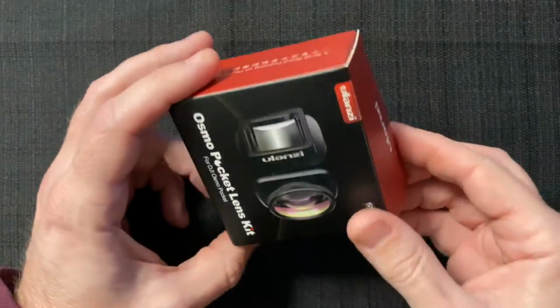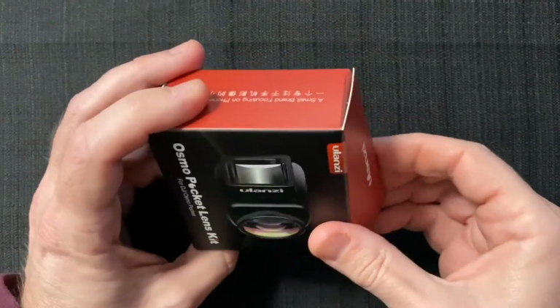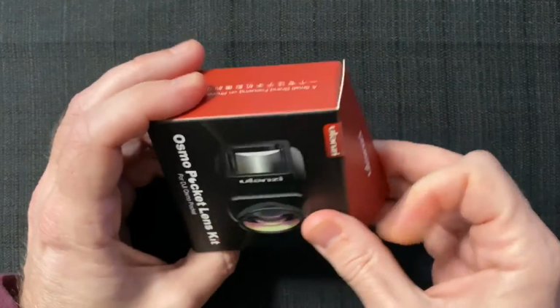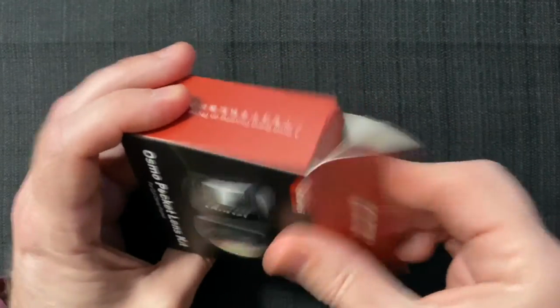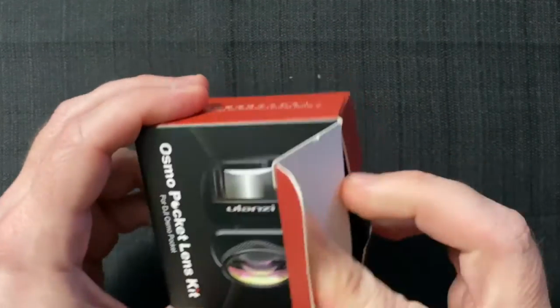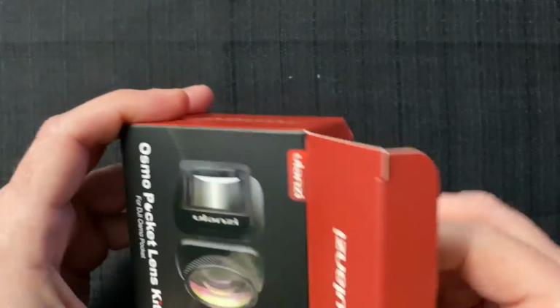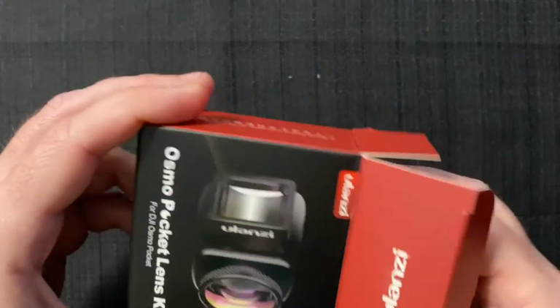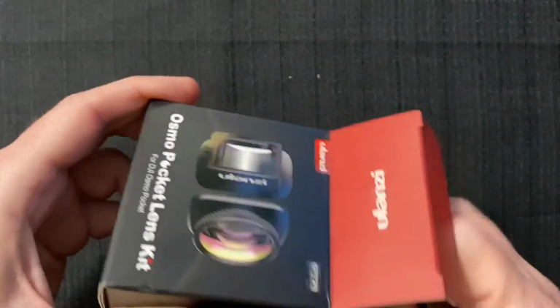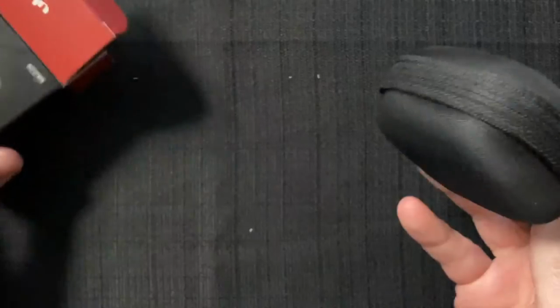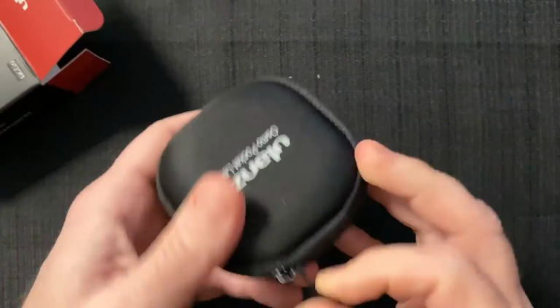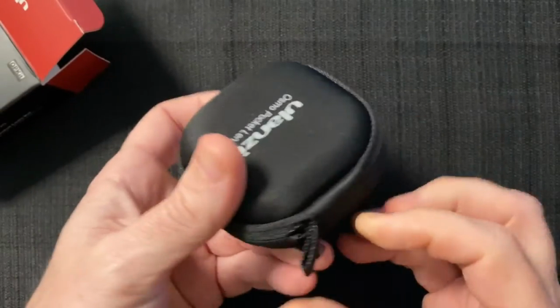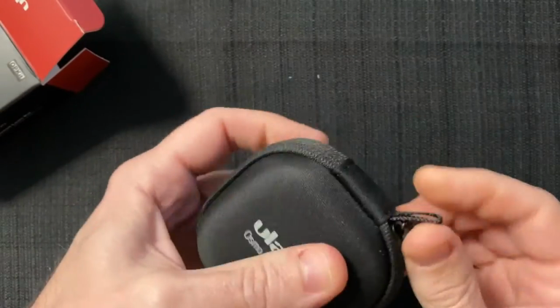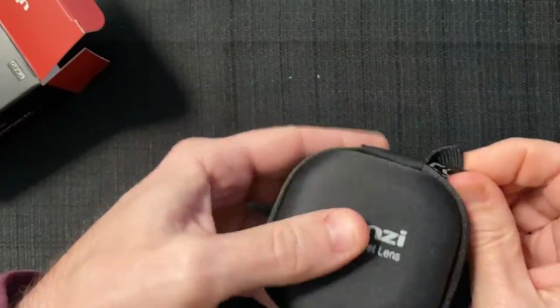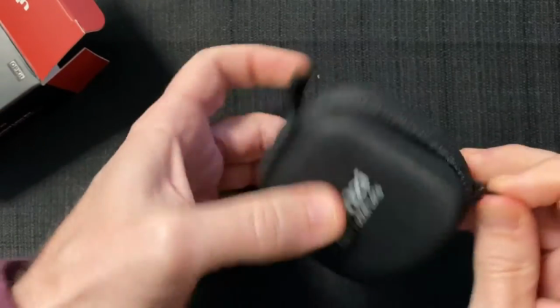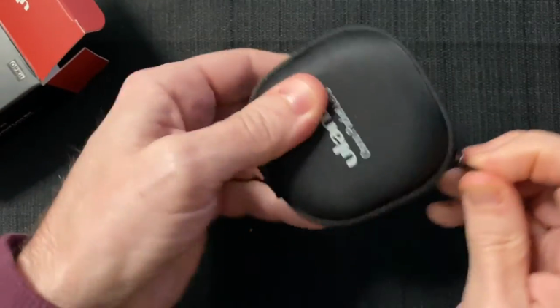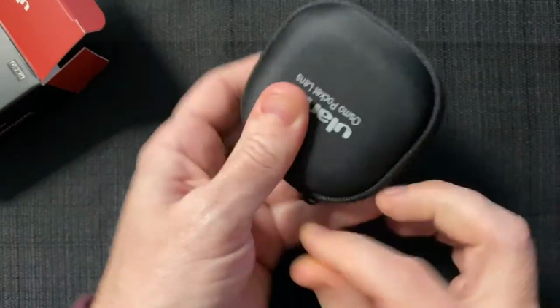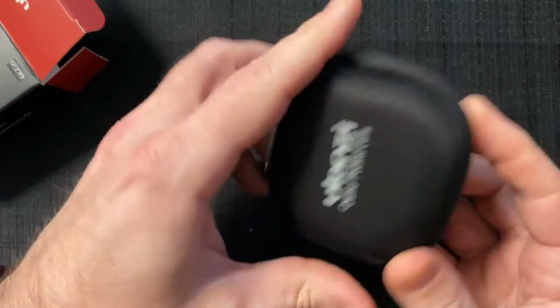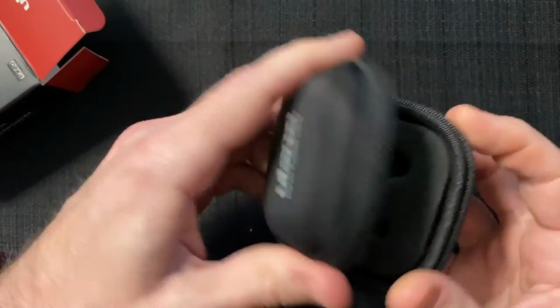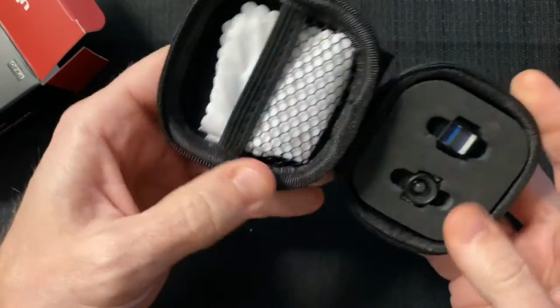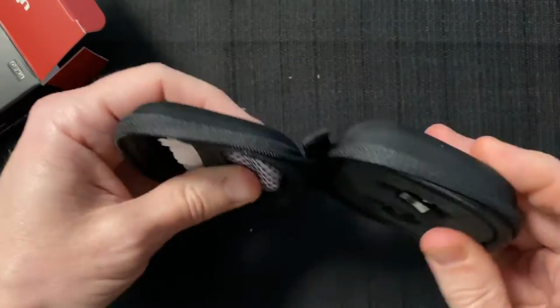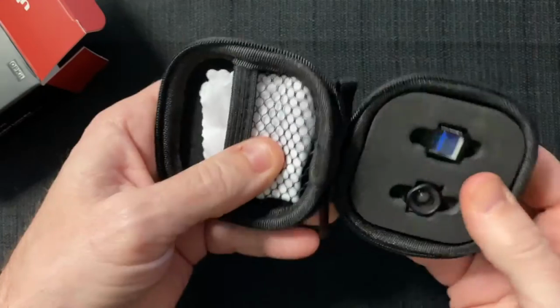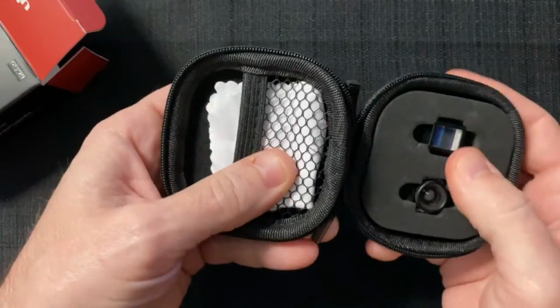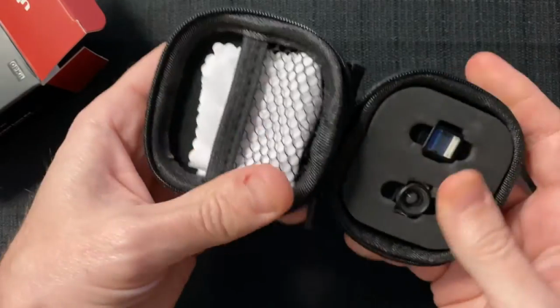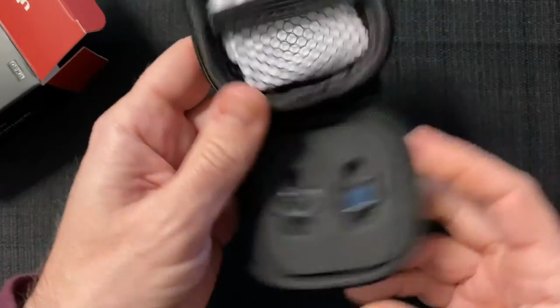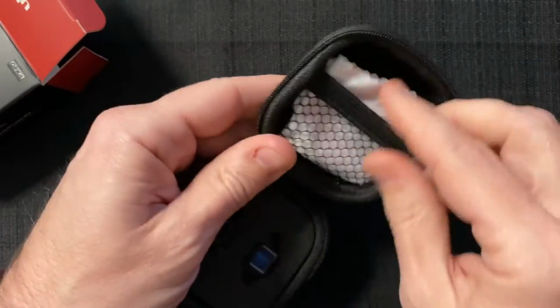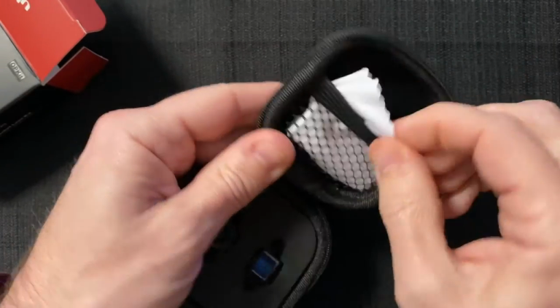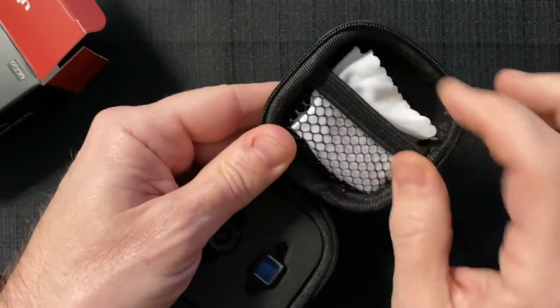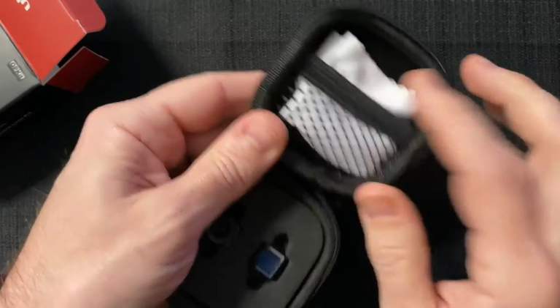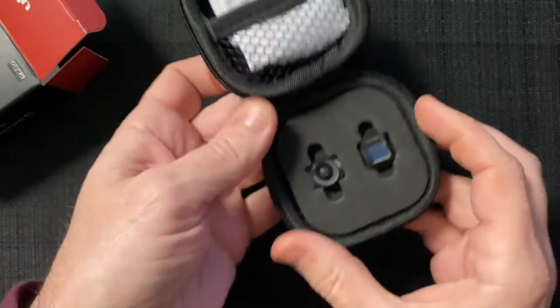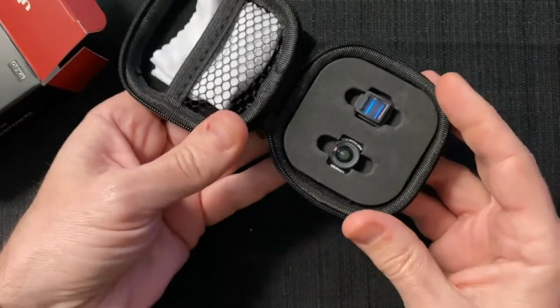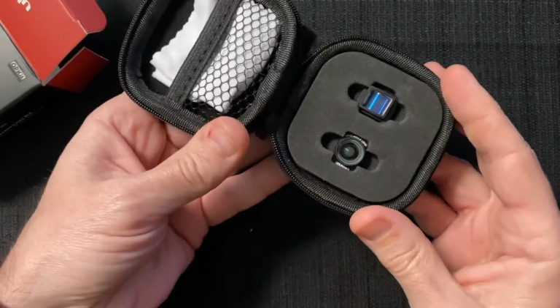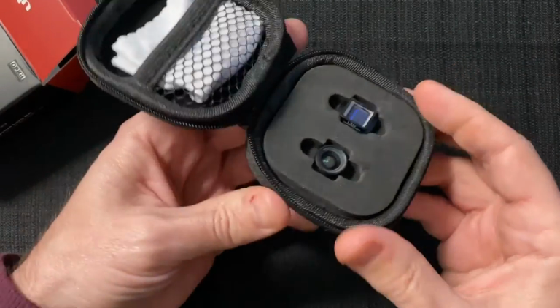So this is the box. And a nice little carrying case here. I suppose it could be a little bit smaller, but it's very, very well padded. So it comes with a cleaning cloth — that's always good to have.